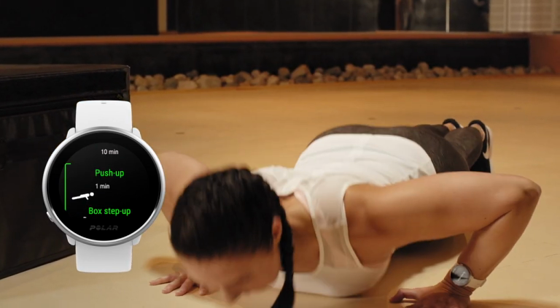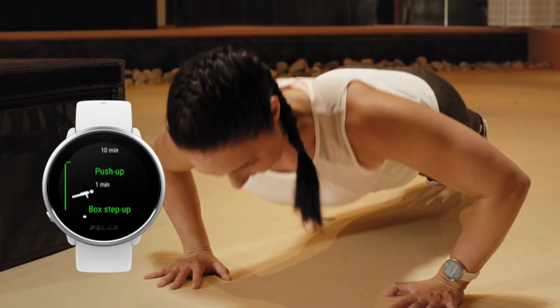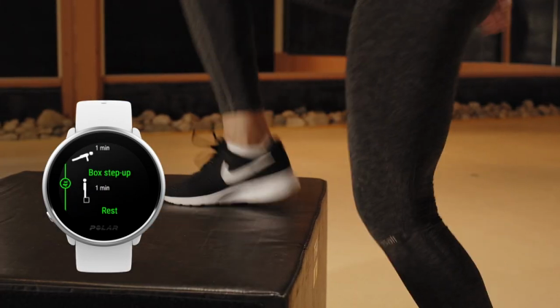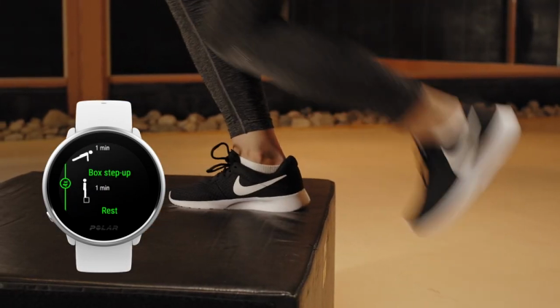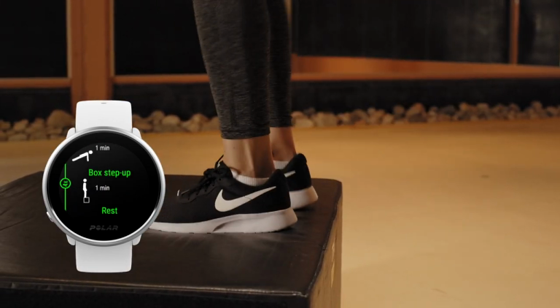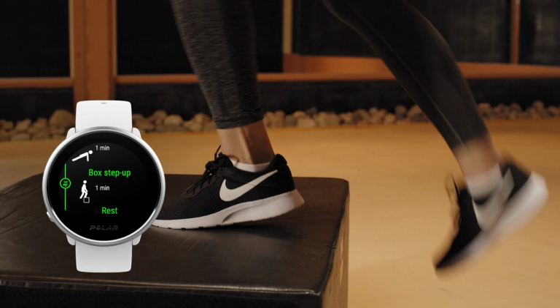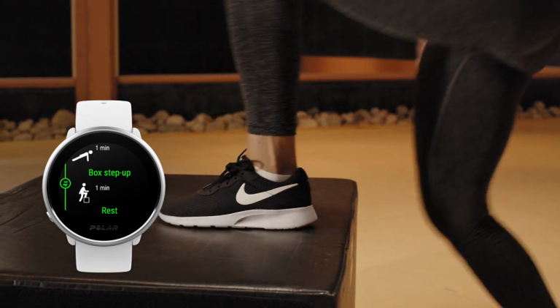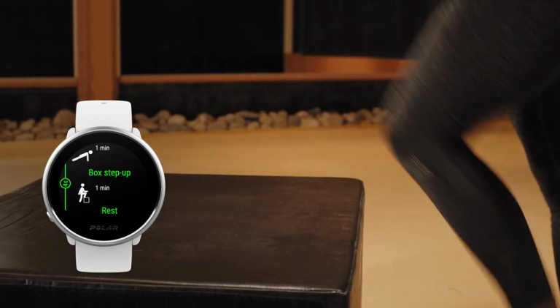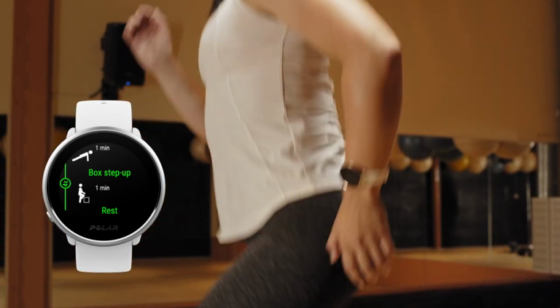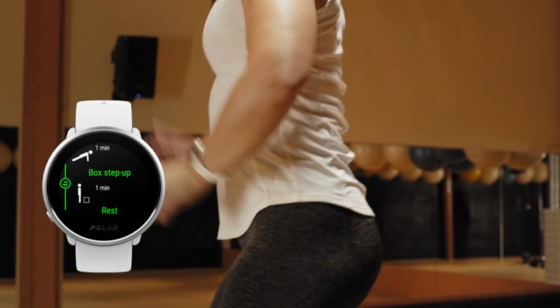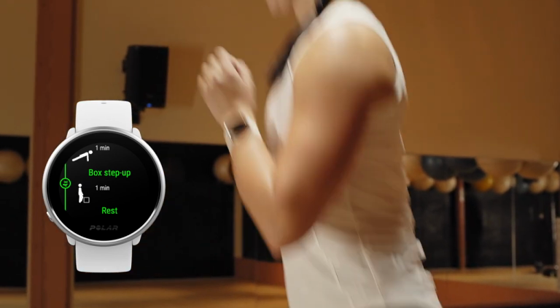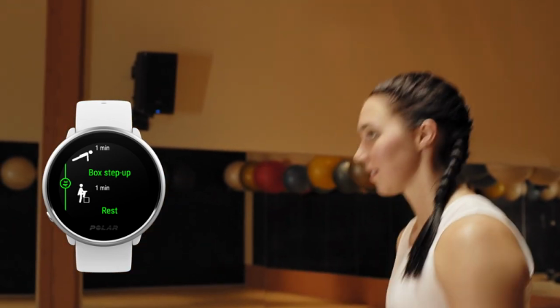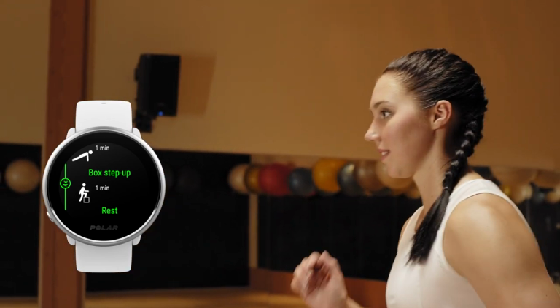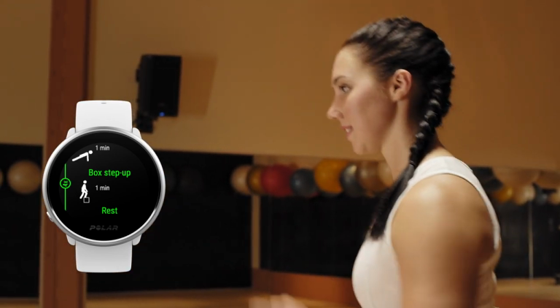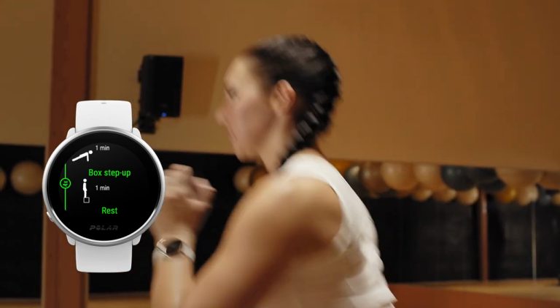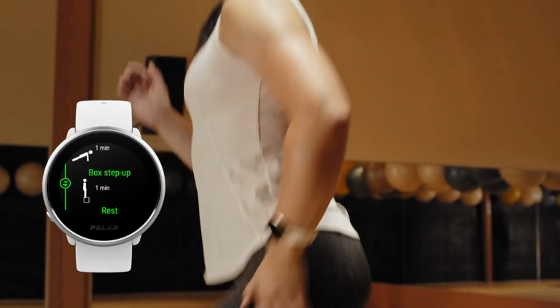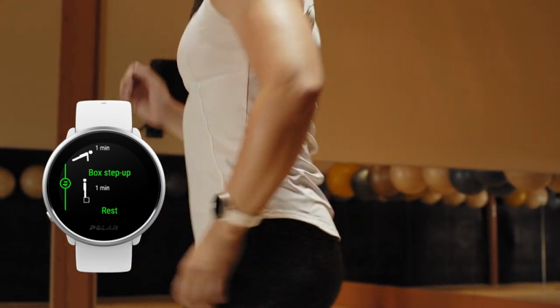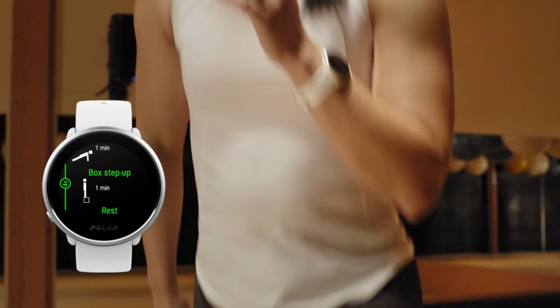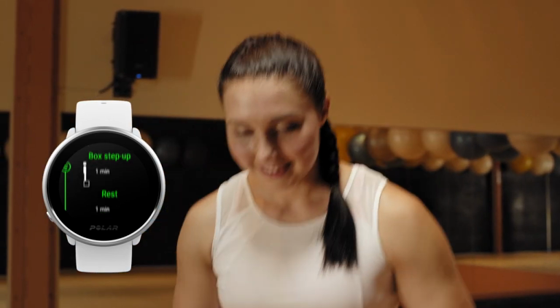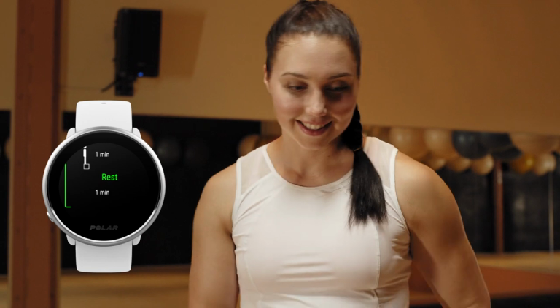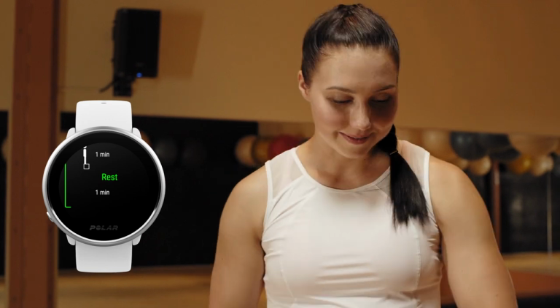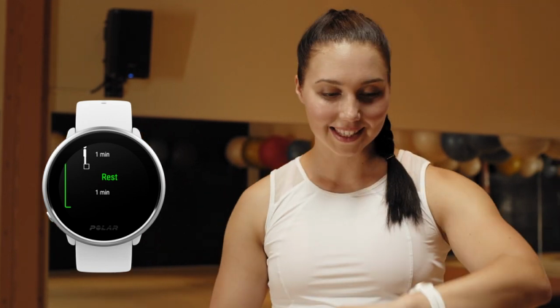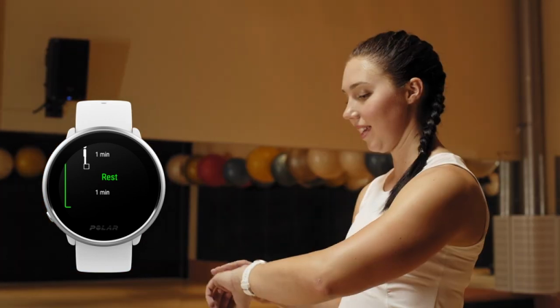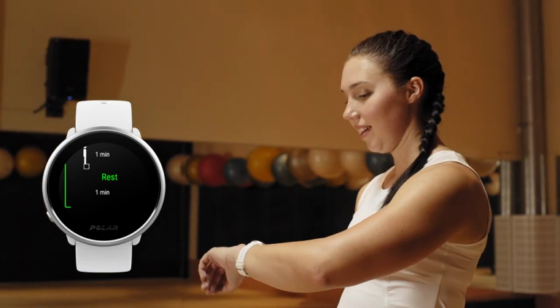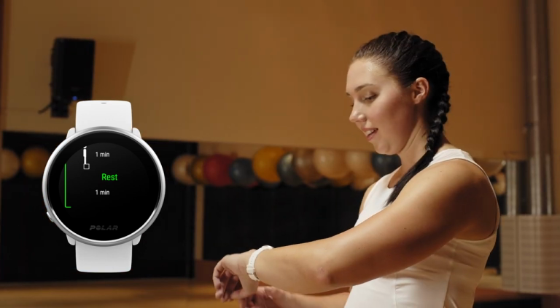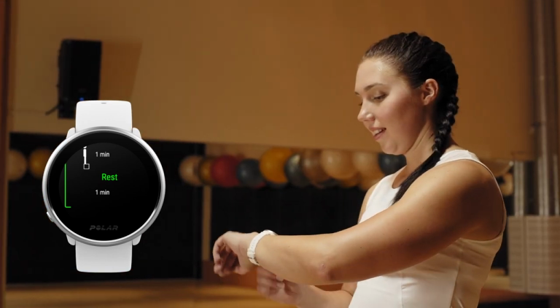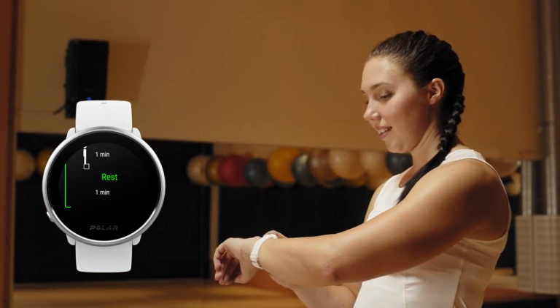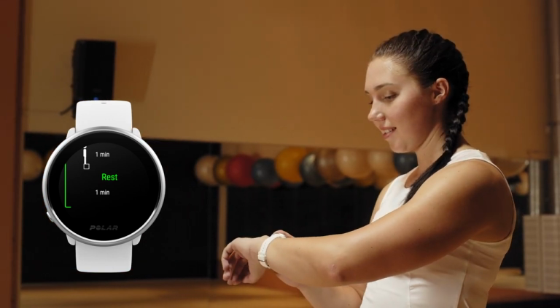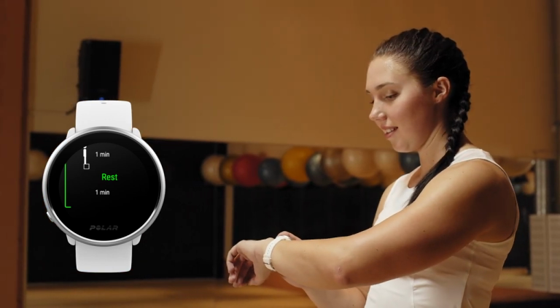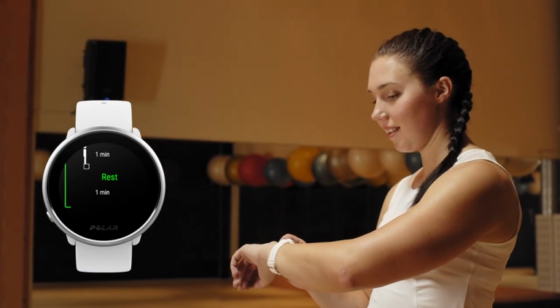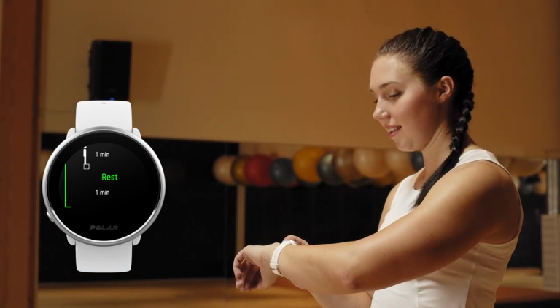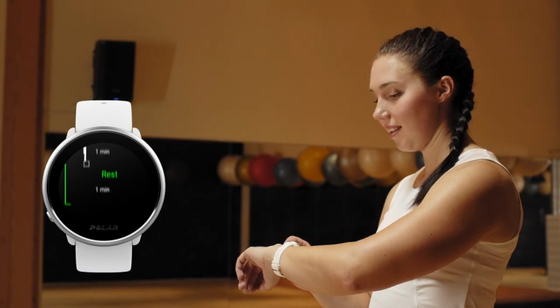Pay attention to good form and full range of motion. Avoid going too fast. When you've completed all rounds of the first set, start the next set manually.